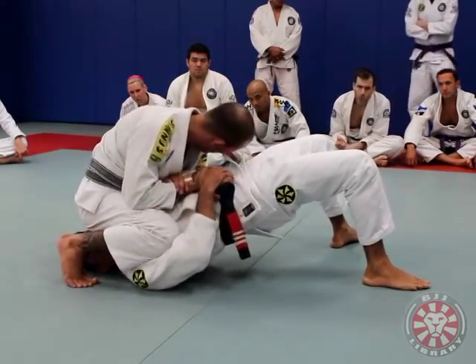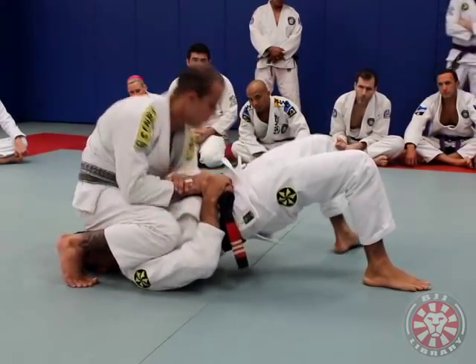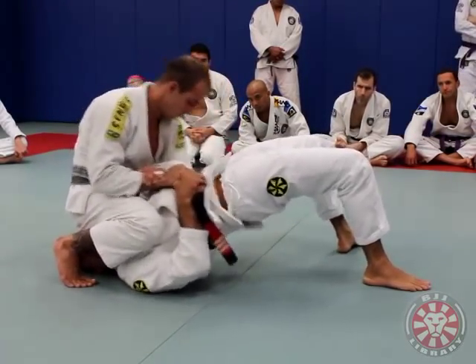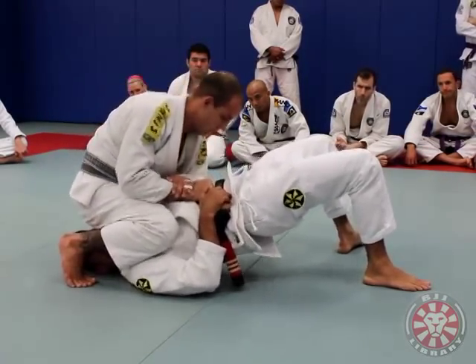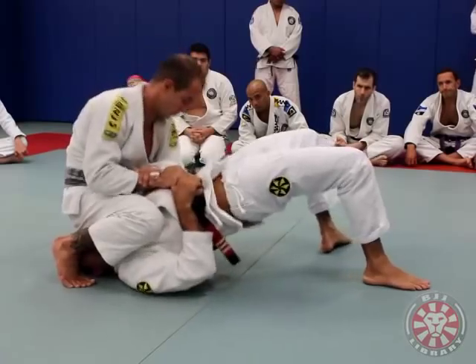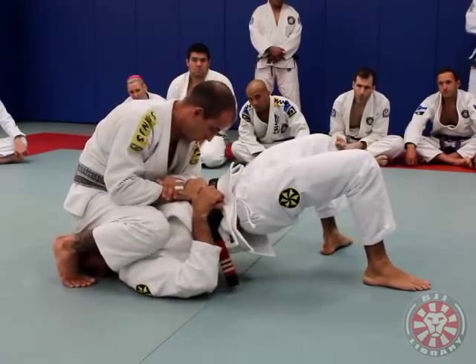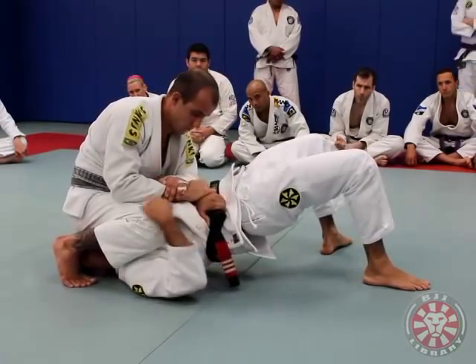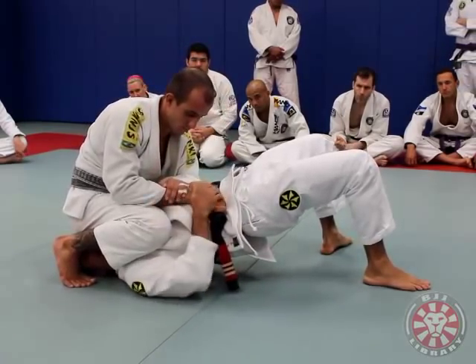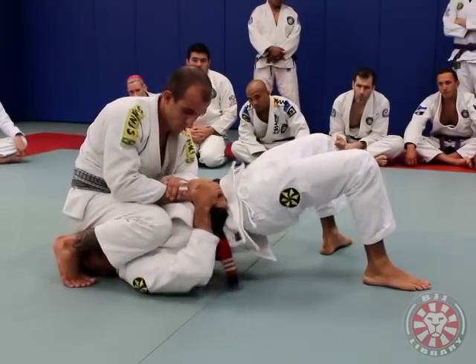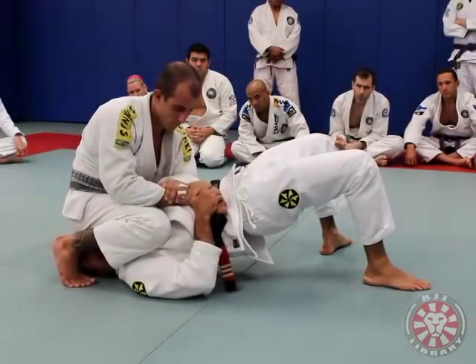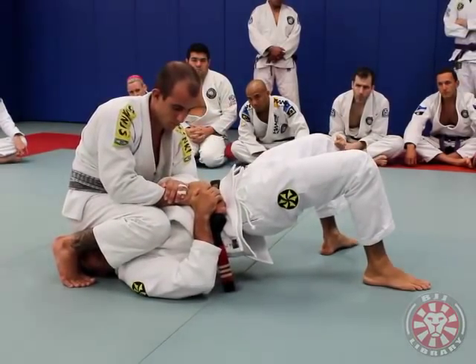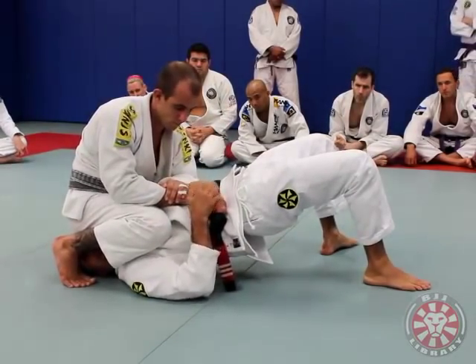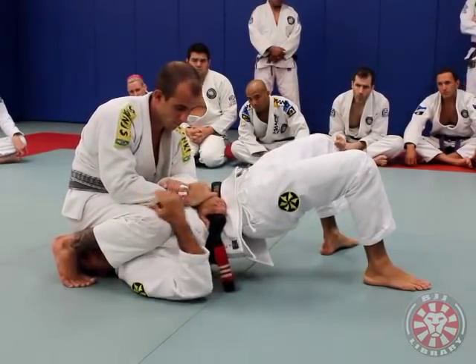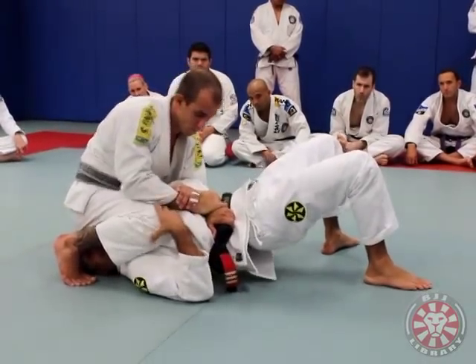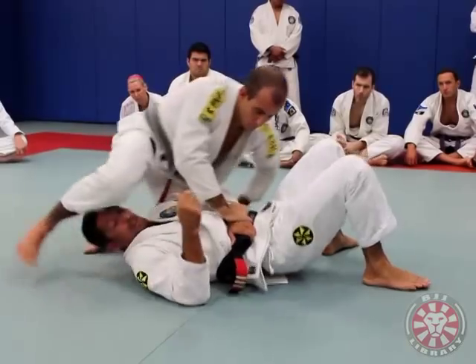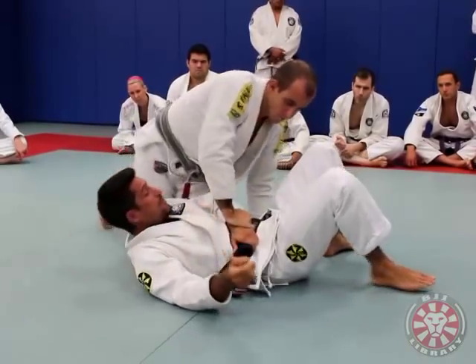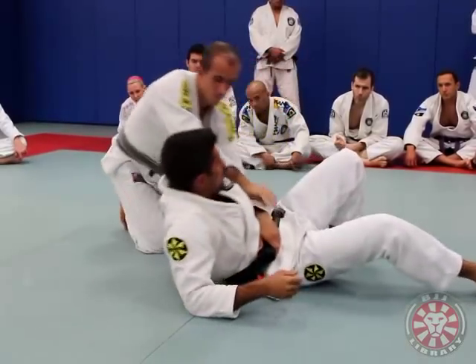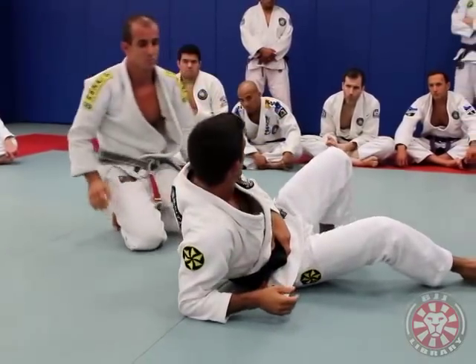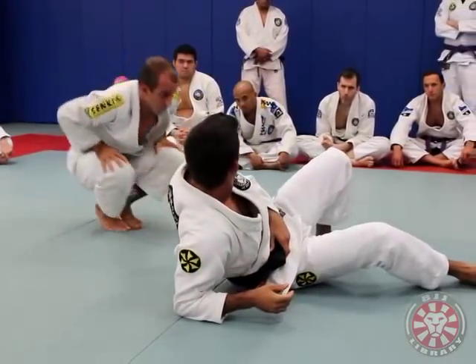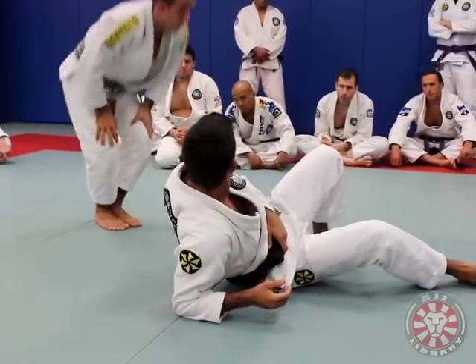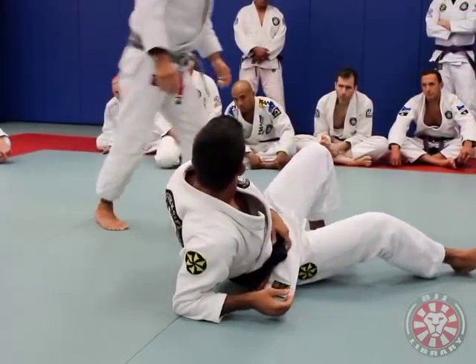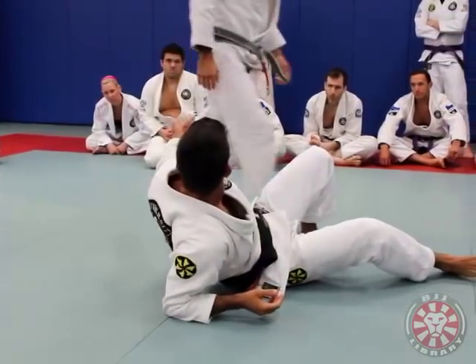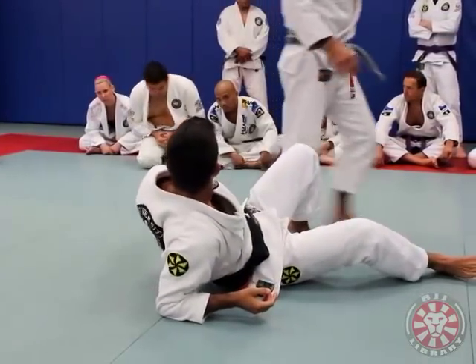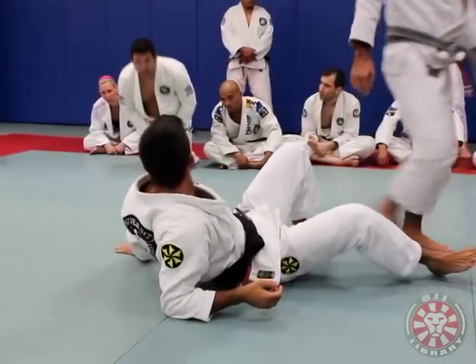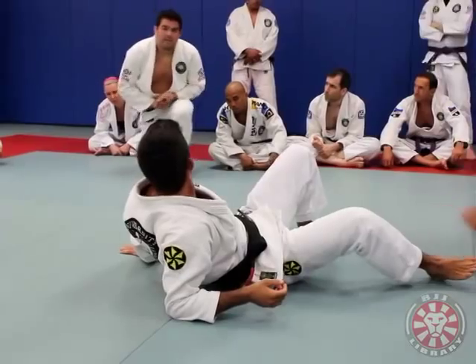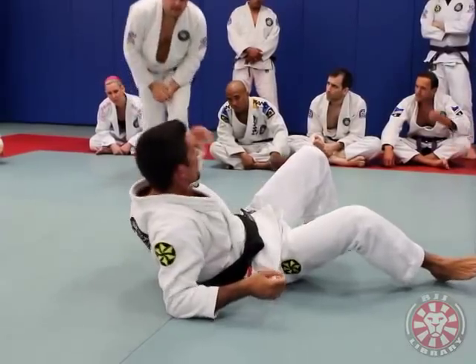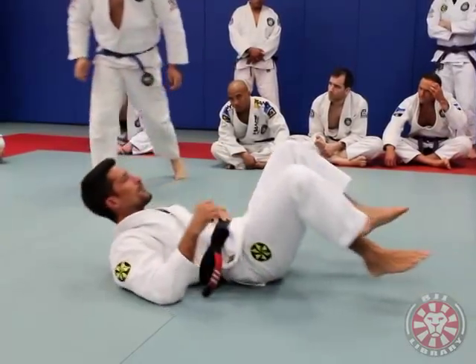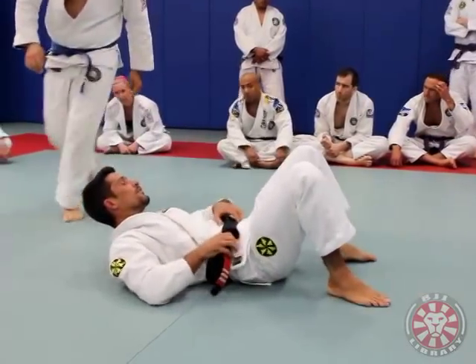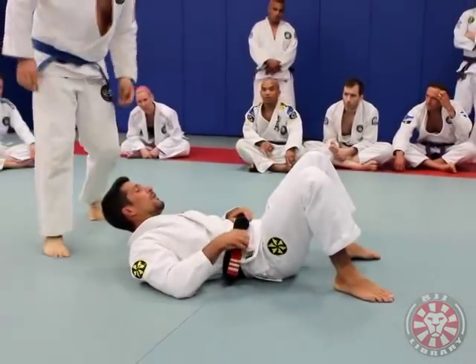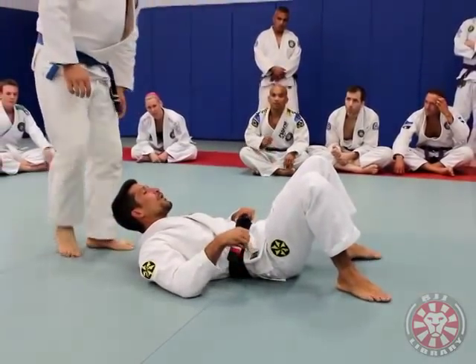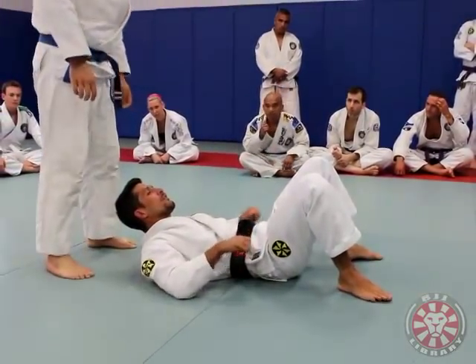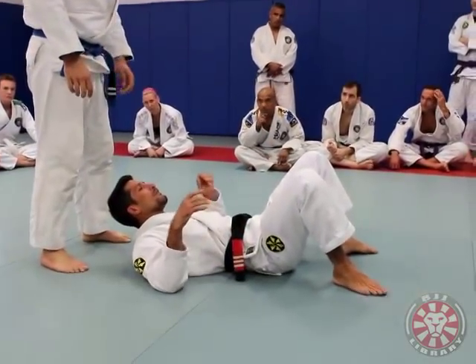Go to the Kimura. He's got no leverage to pull my arm and do the Kimura. Let me see a big guy here. What's your name? Ian. Come on Ian — how much weight? Two thirty.